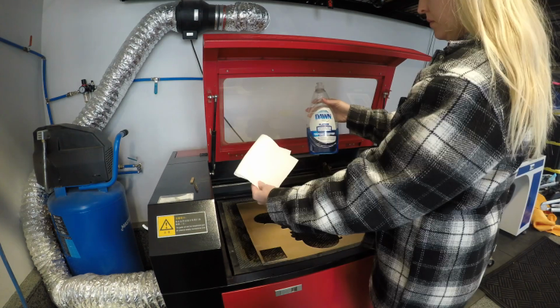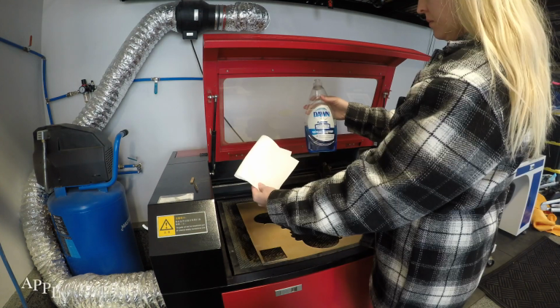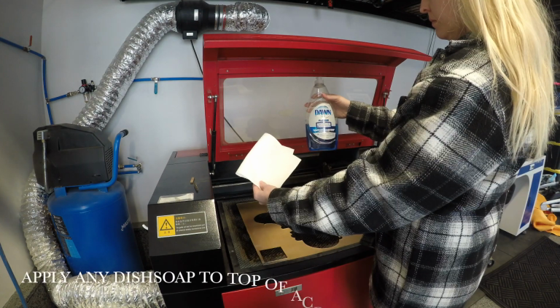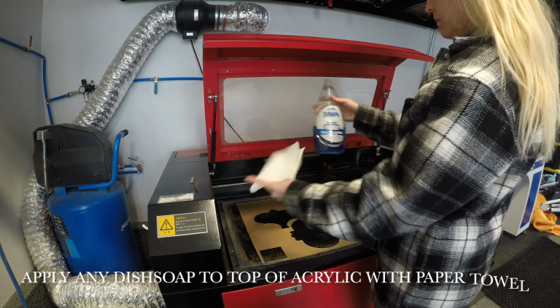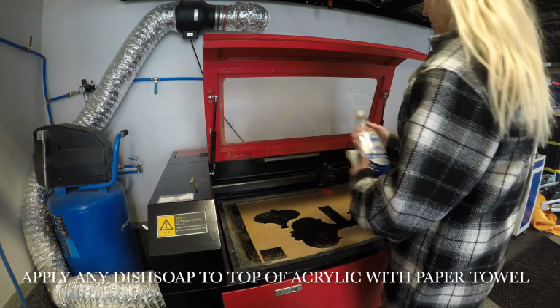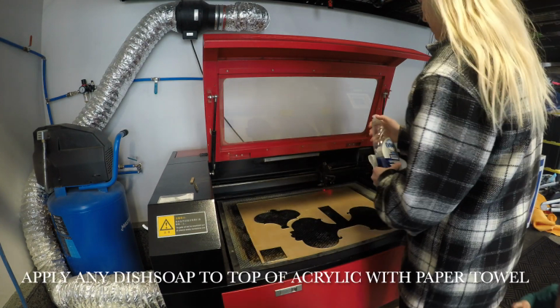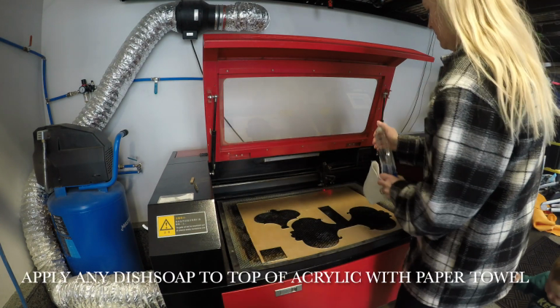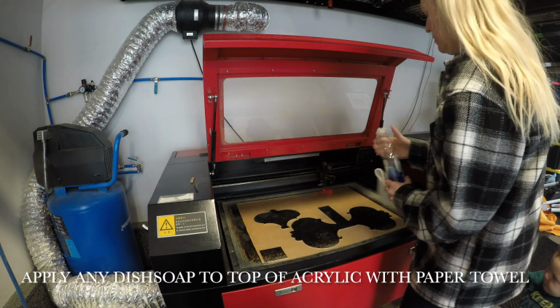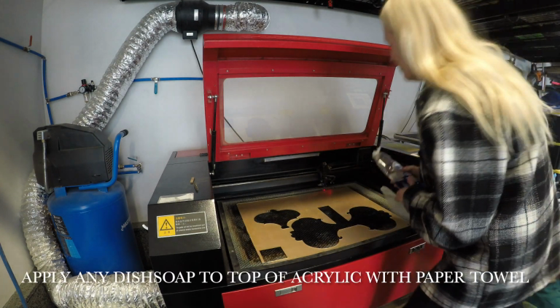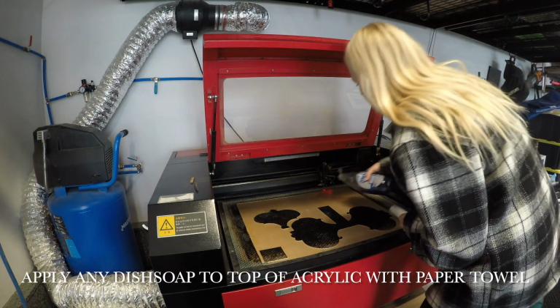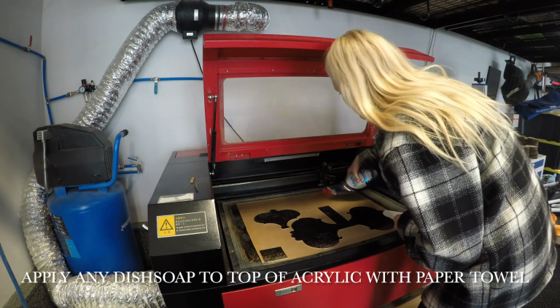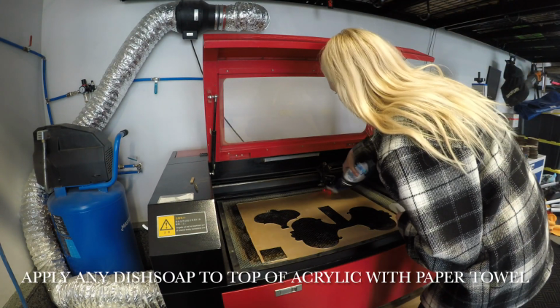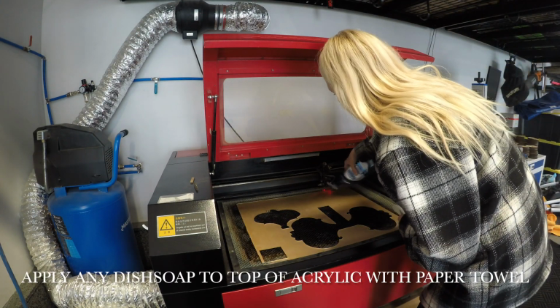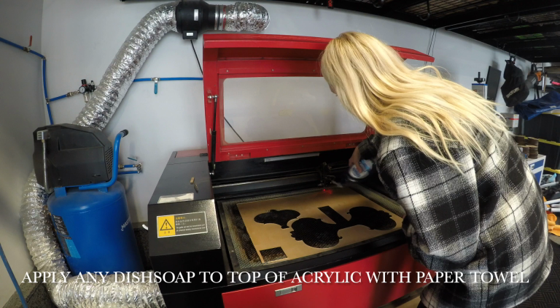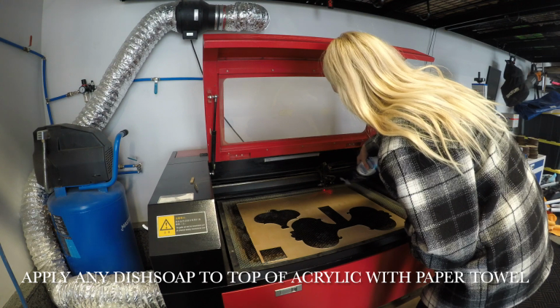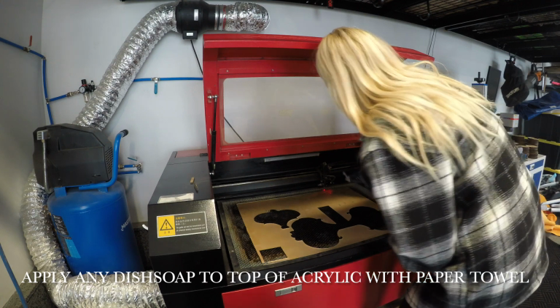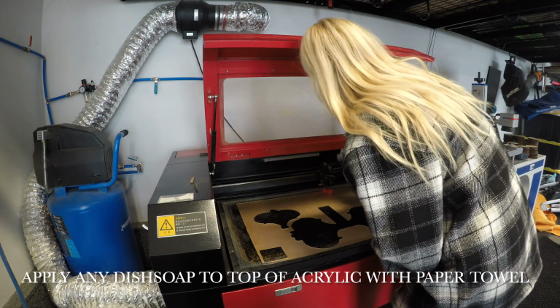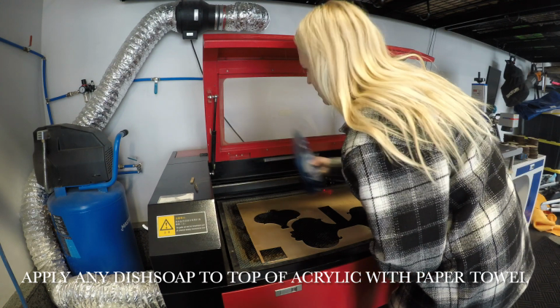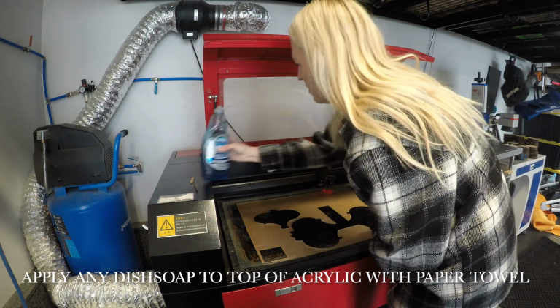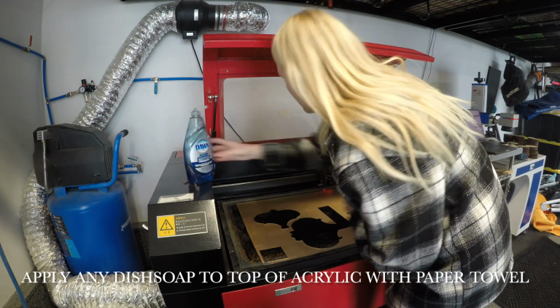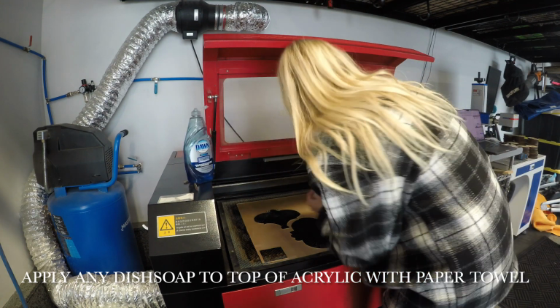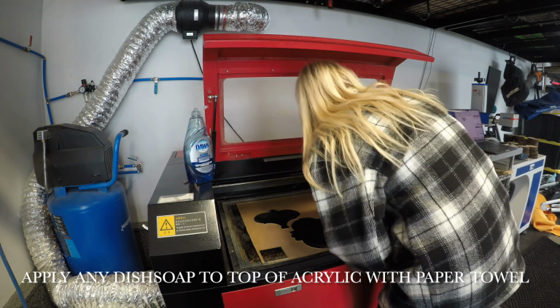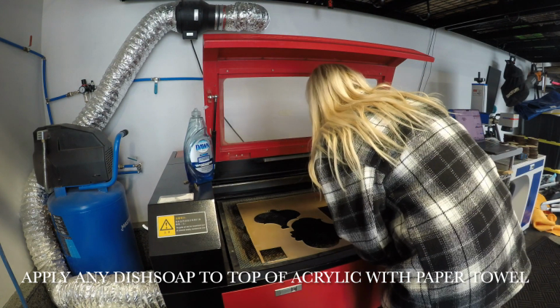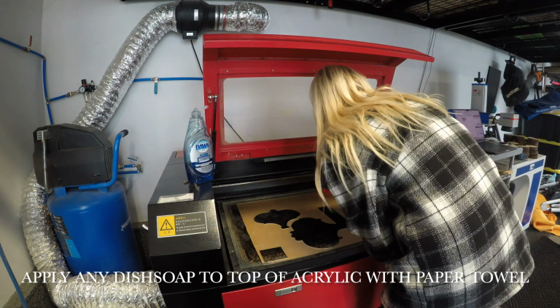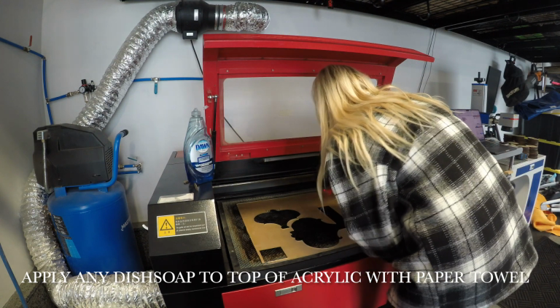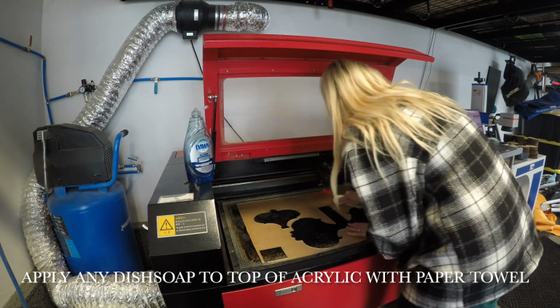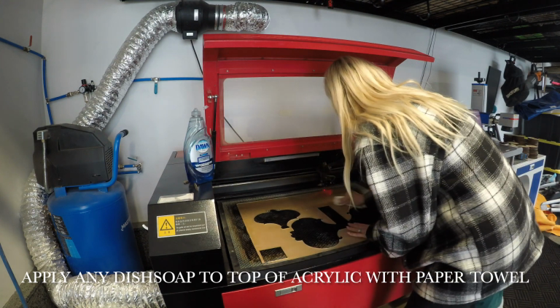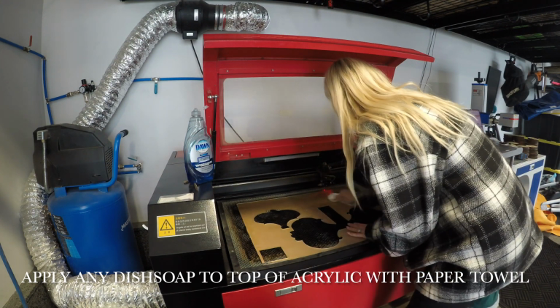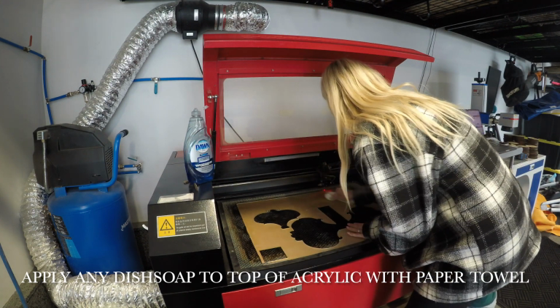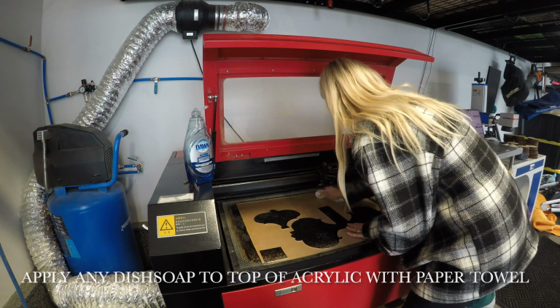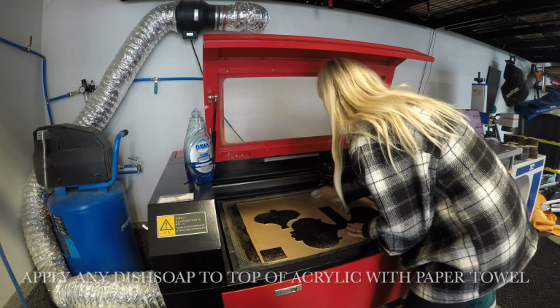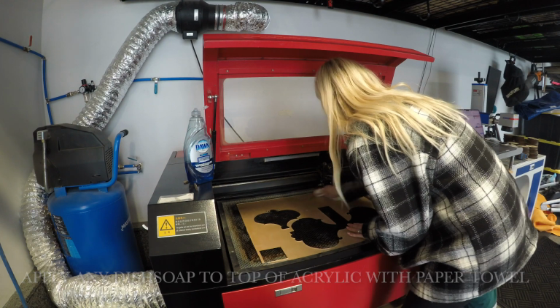Now I'm going to apply Dawn dish soap to the top of the acrylic with a paper towel. I do this so the acrylic doesn't melt. You don't have to use Dawn — you can use any other brand you like.